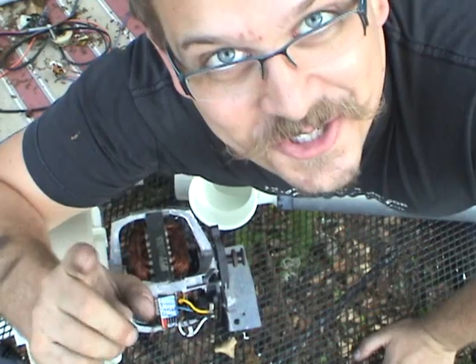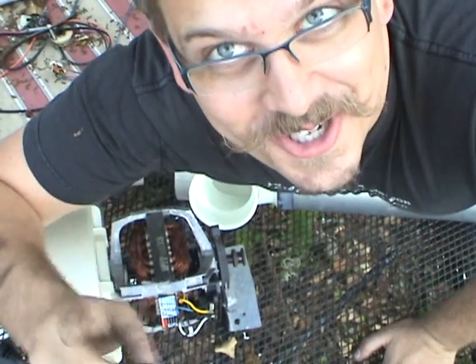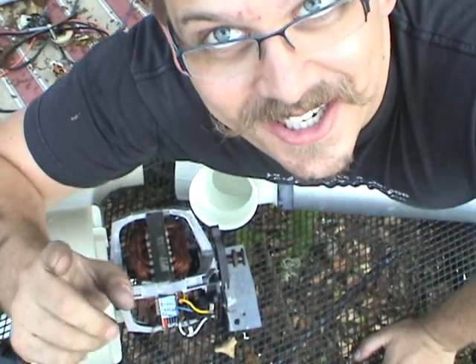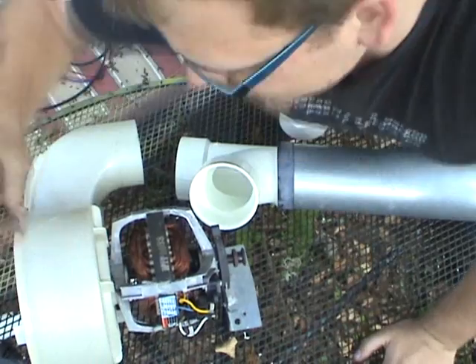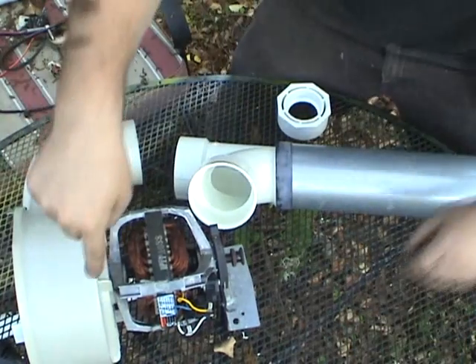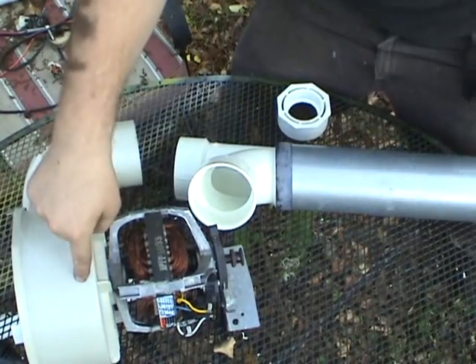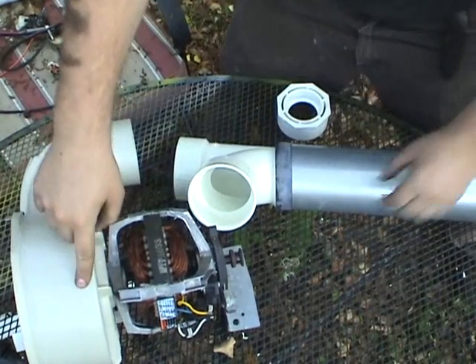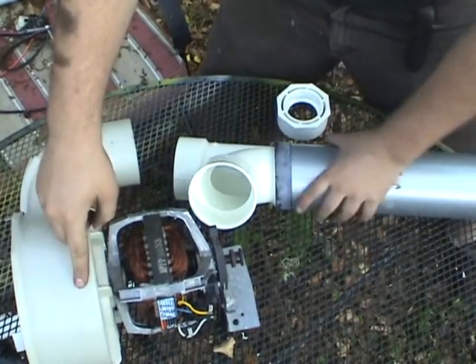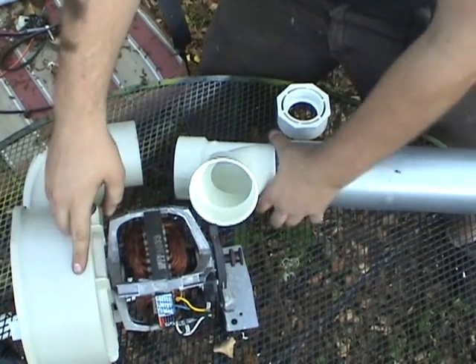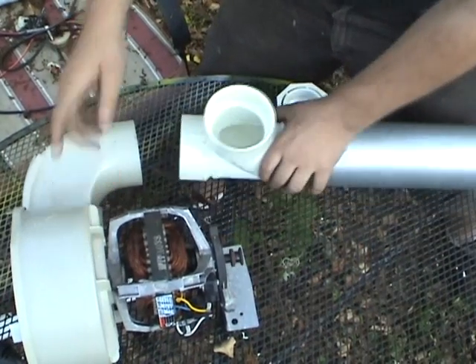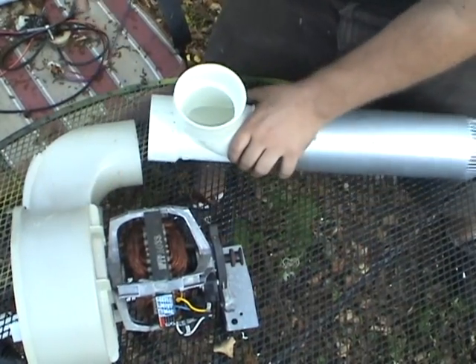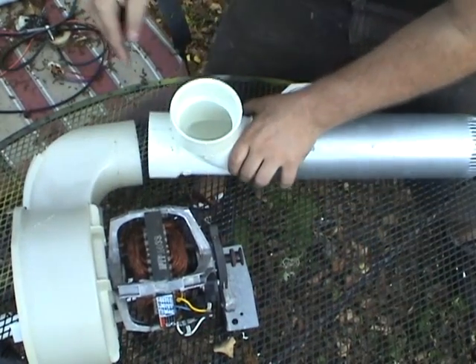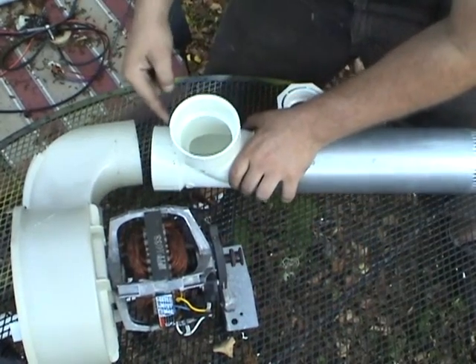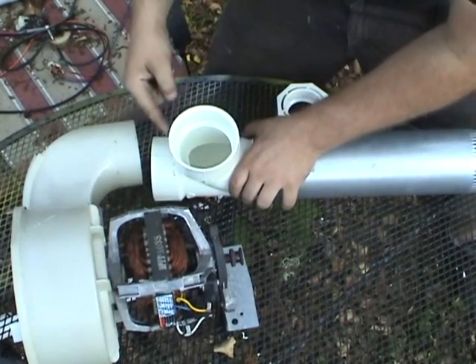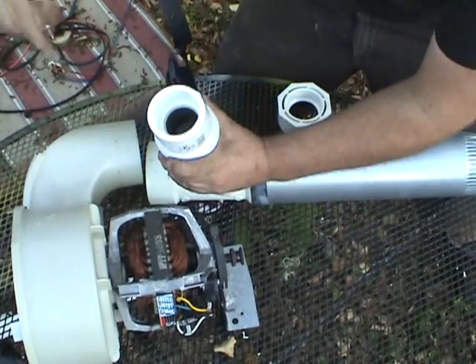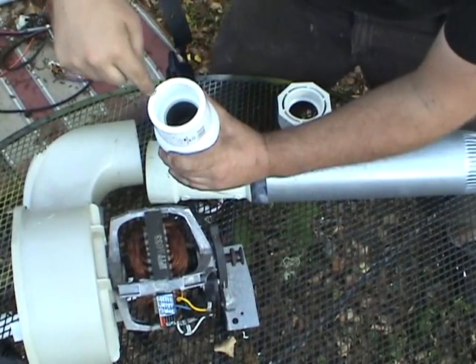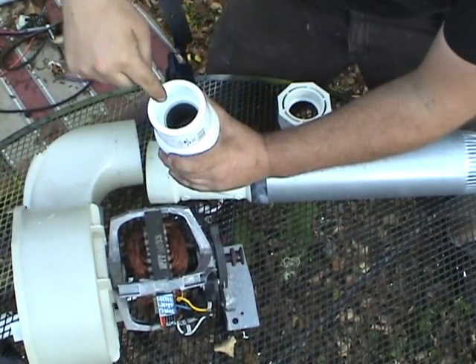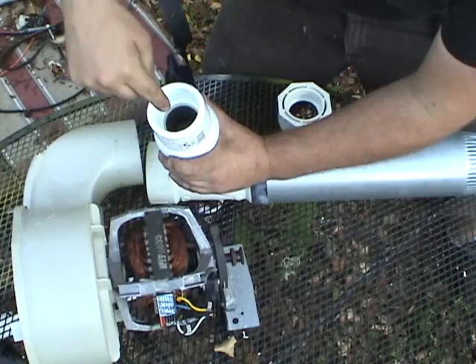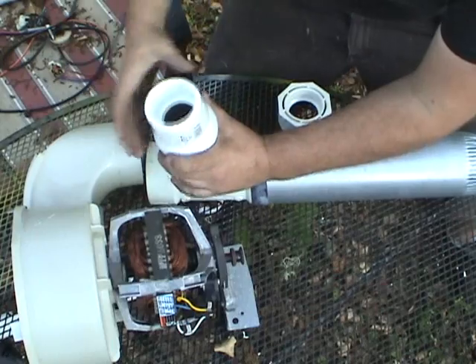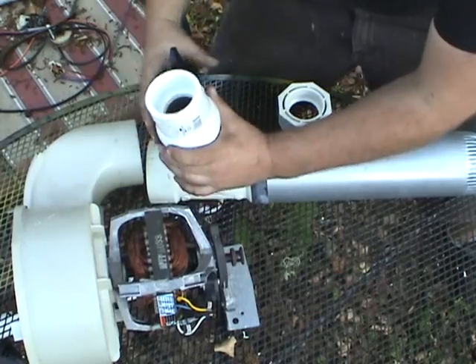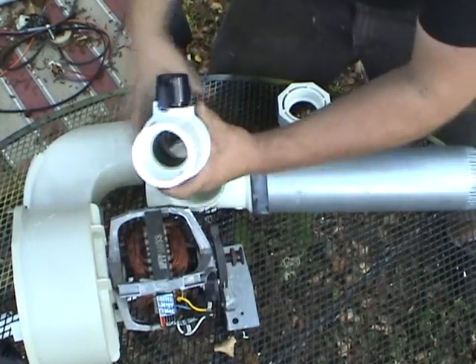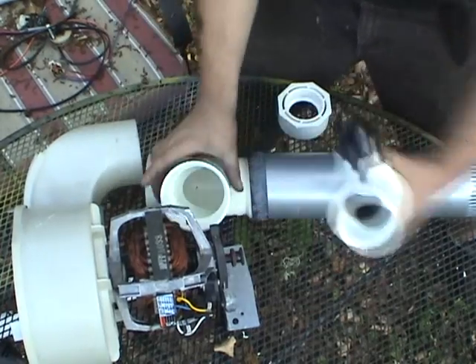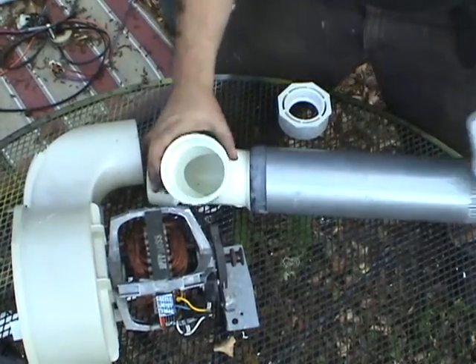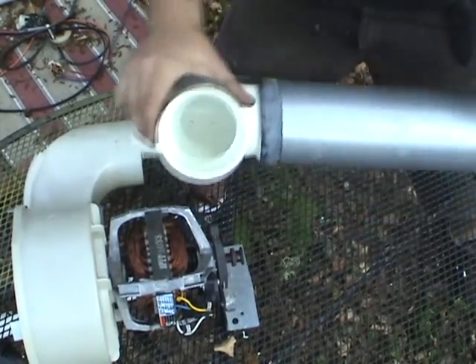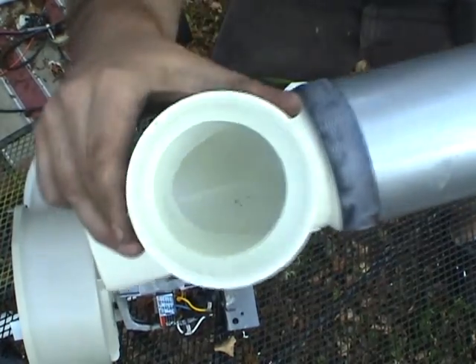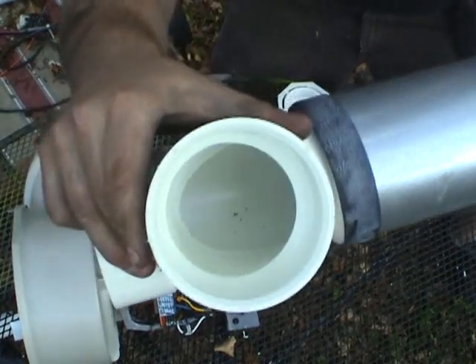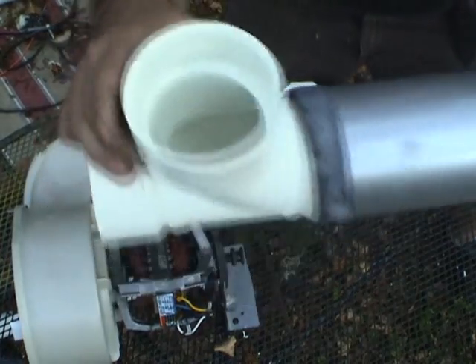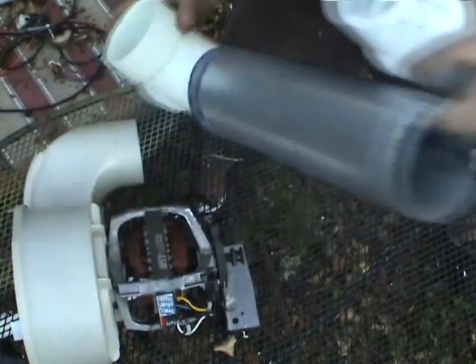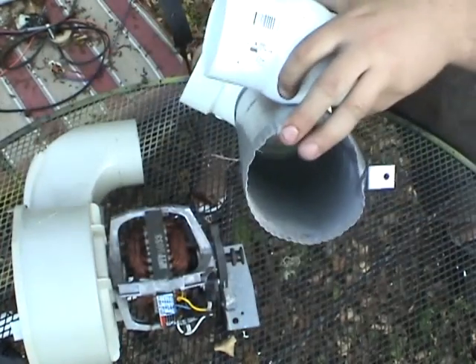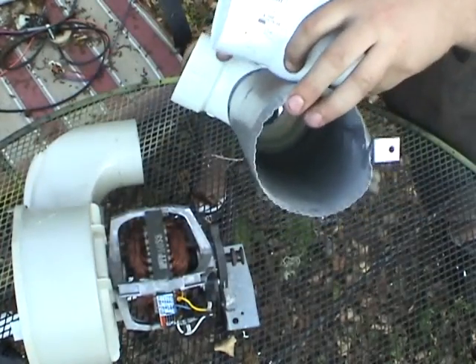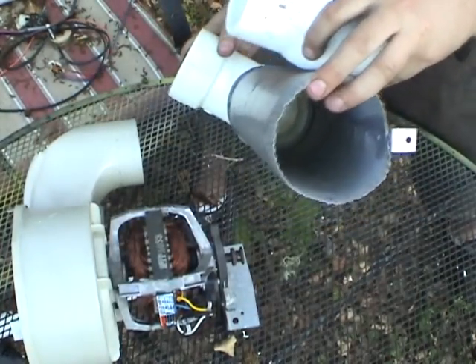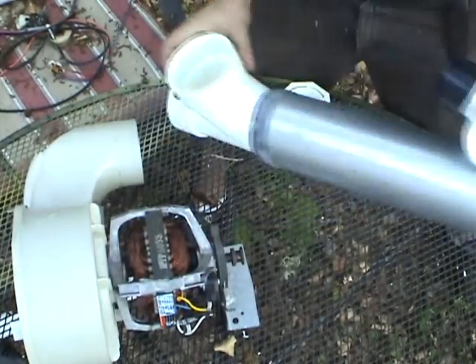So here's the idea. We've got our blower, we're going to go into the T-junction — ping-pong balls go in, meet up with the airstream, and out the conduit.